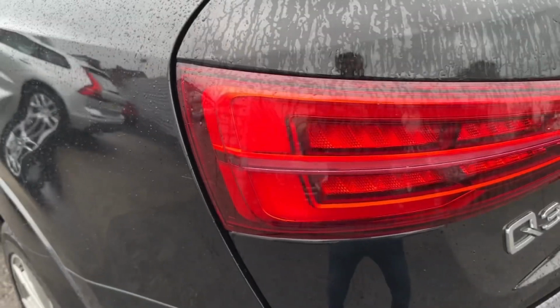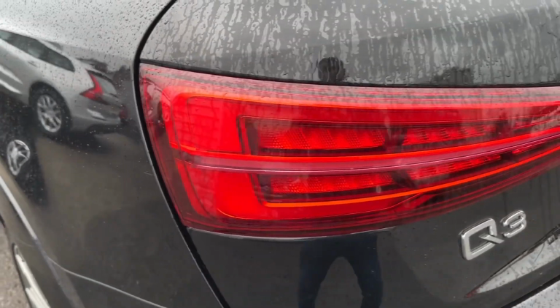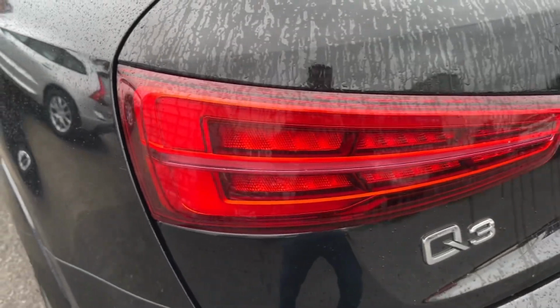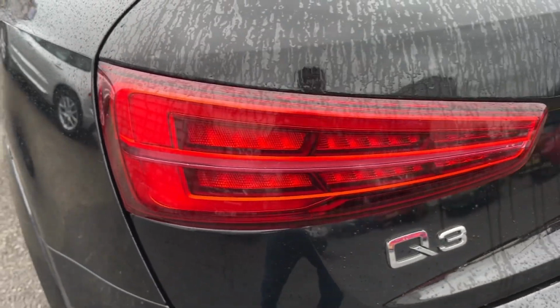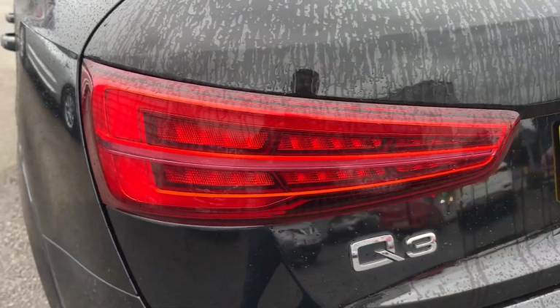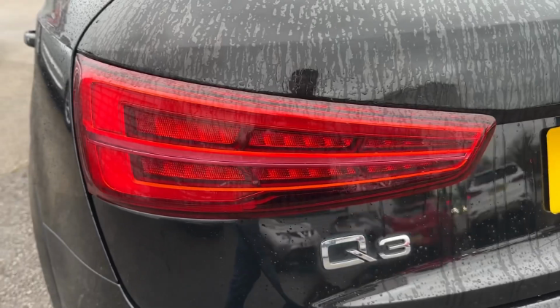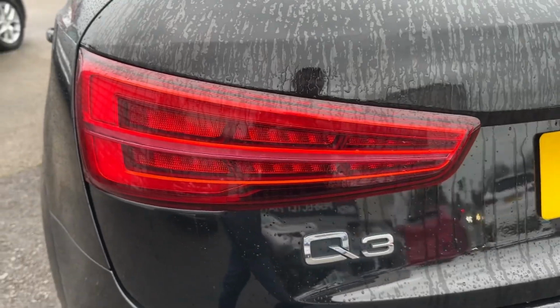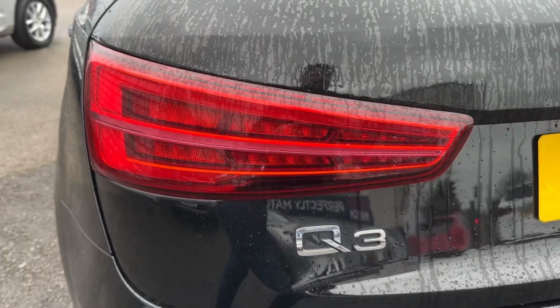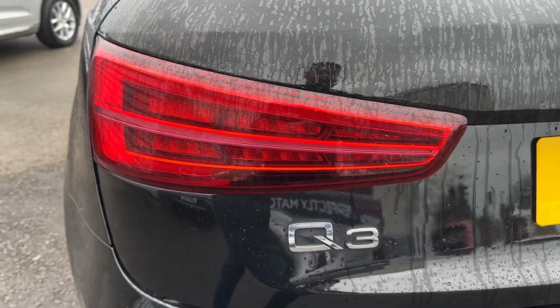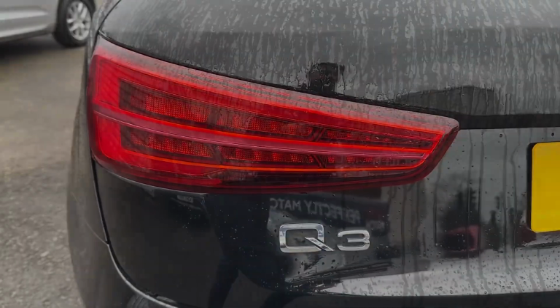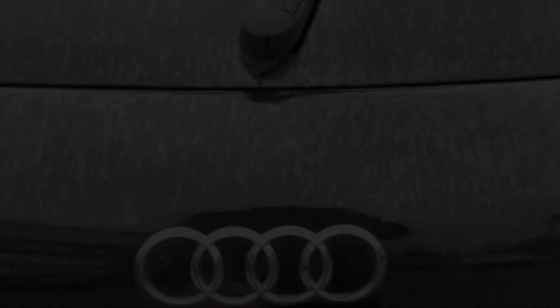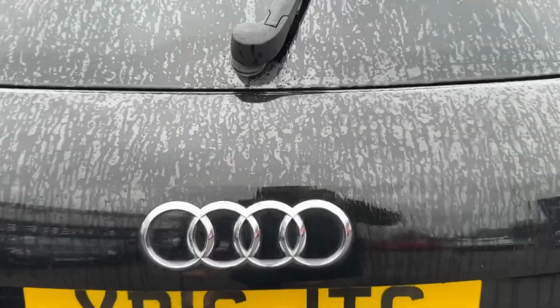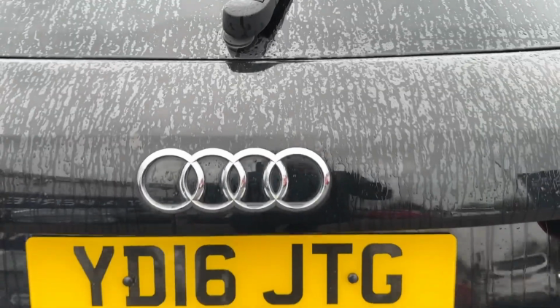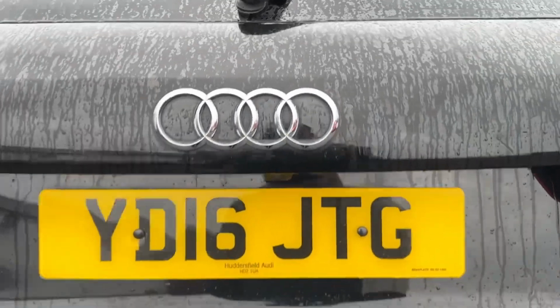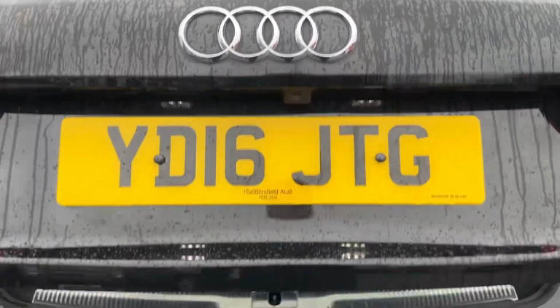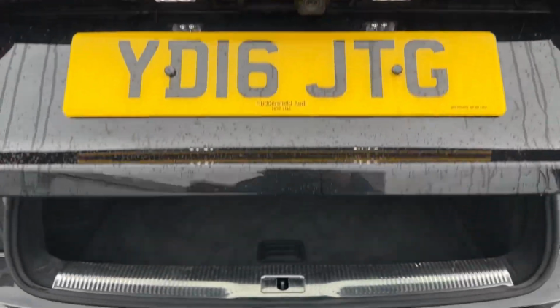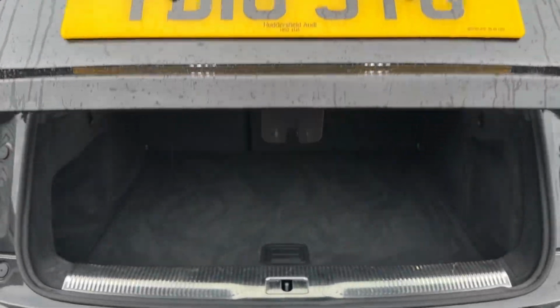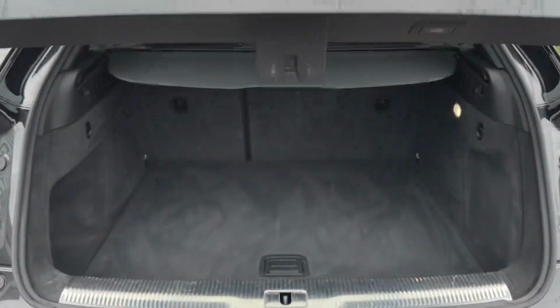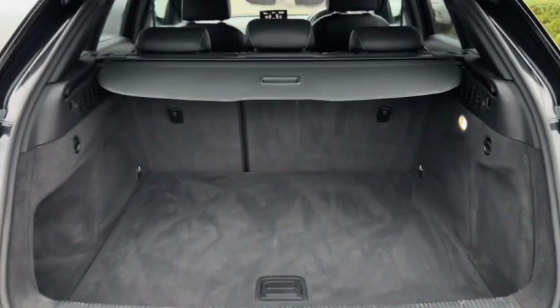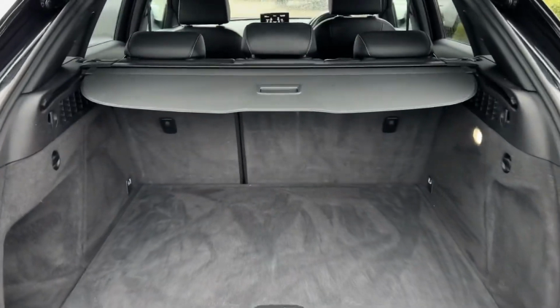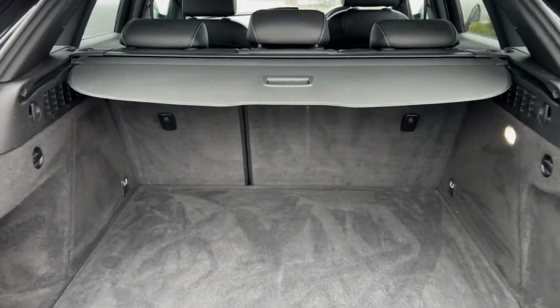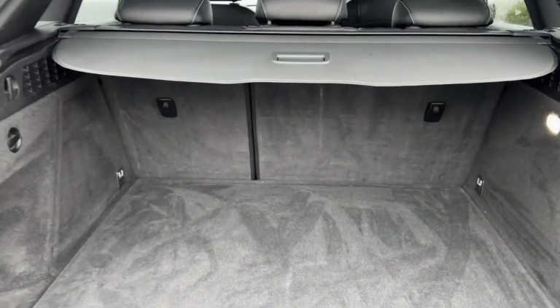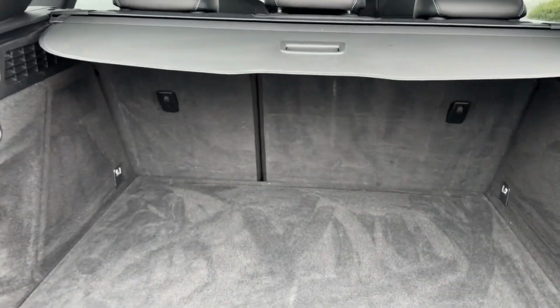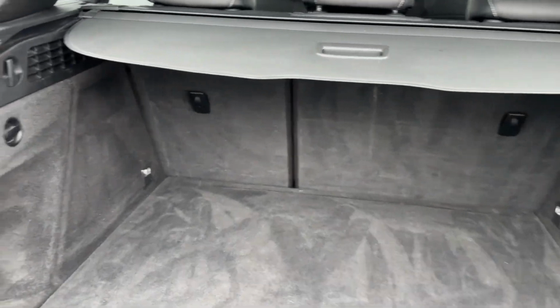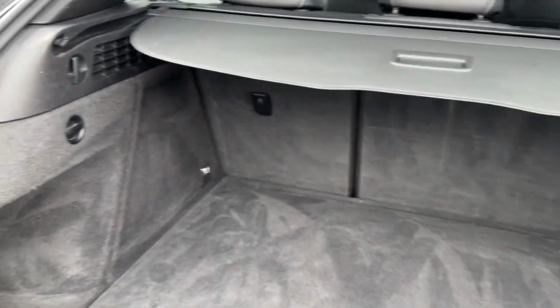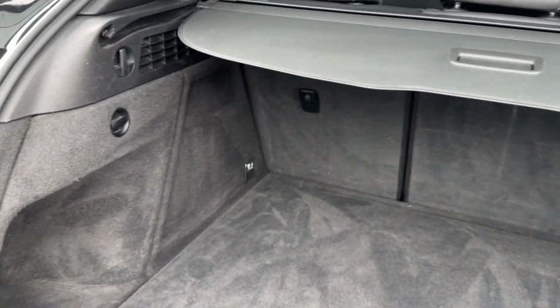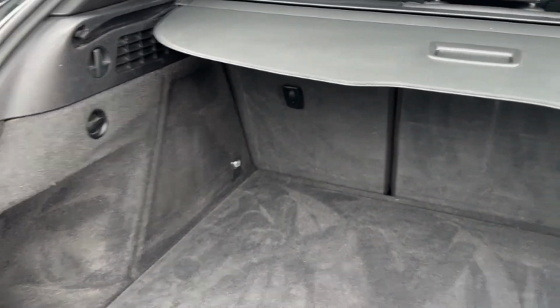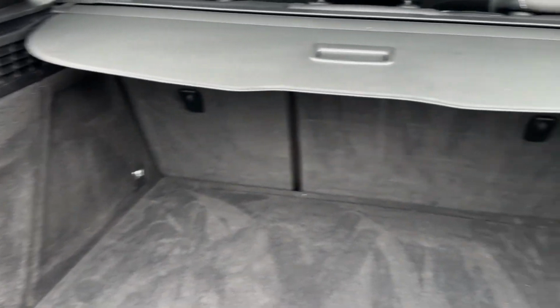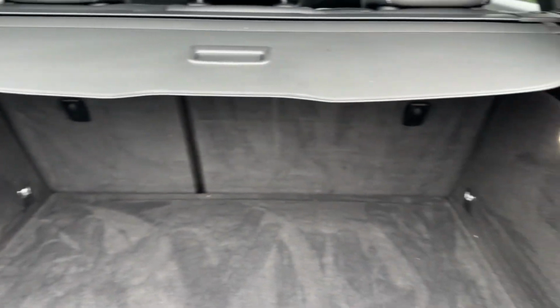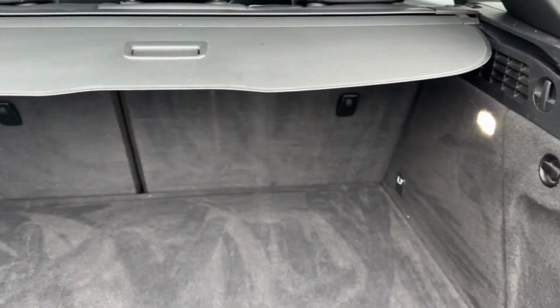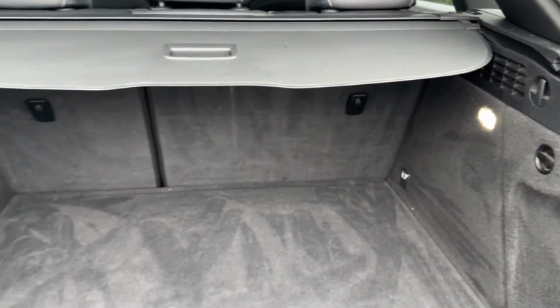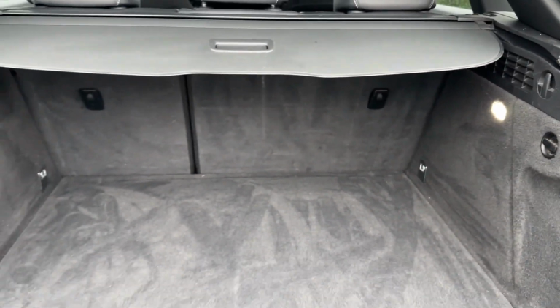In the back, full LED taillights will give your Q3 a distinctive look, and for convenience there is a power-operated tailgate revealing a very large load area, easily able to swallow weekly shopping and a few suitcases.